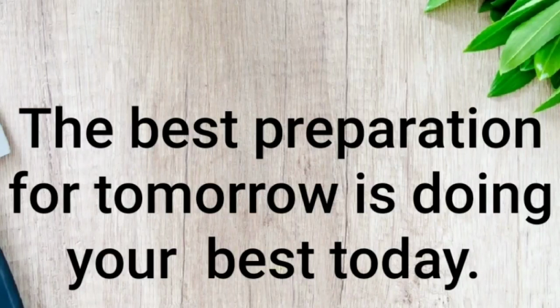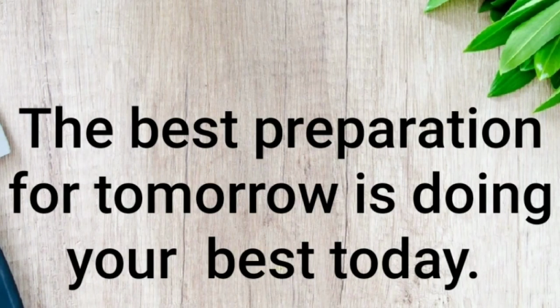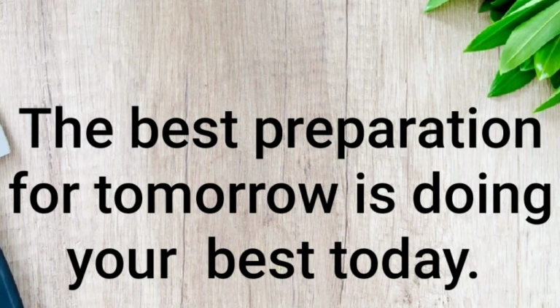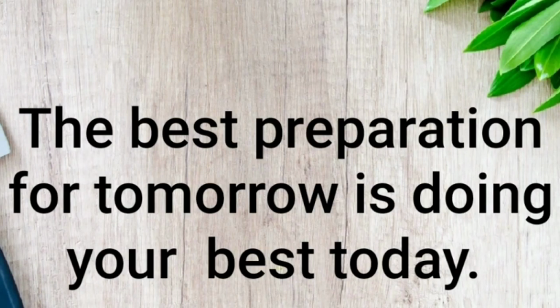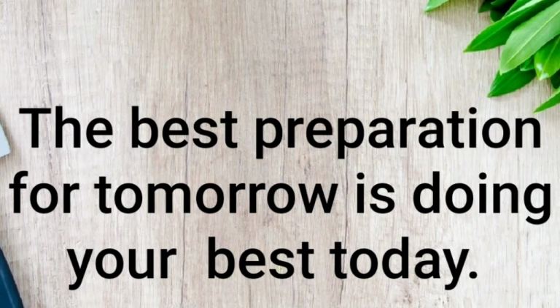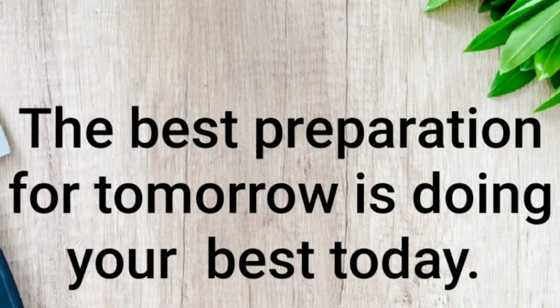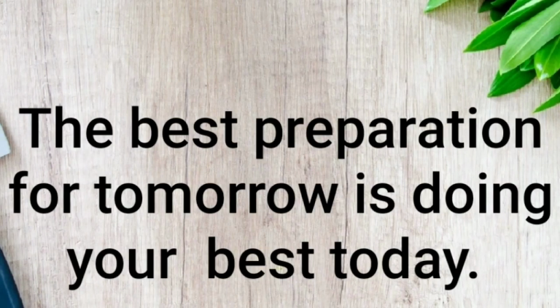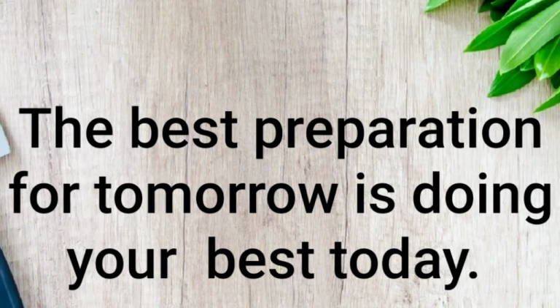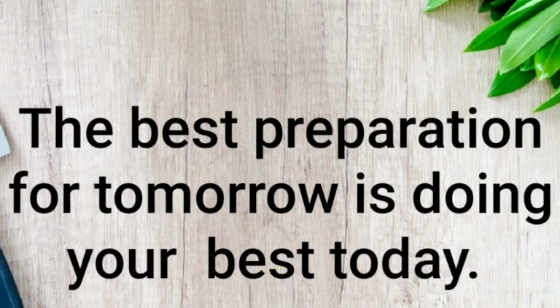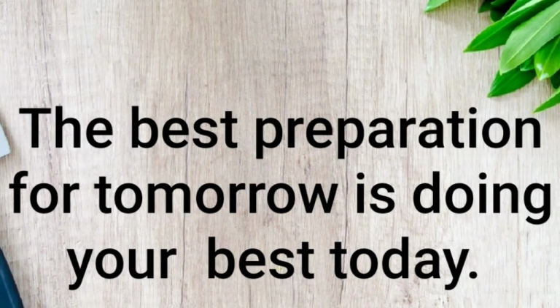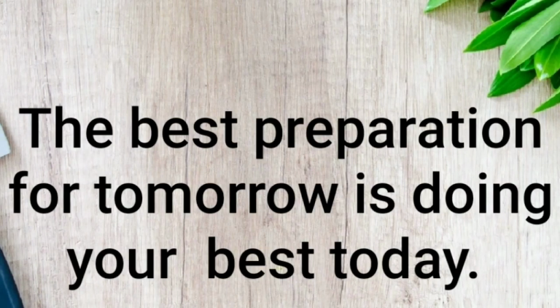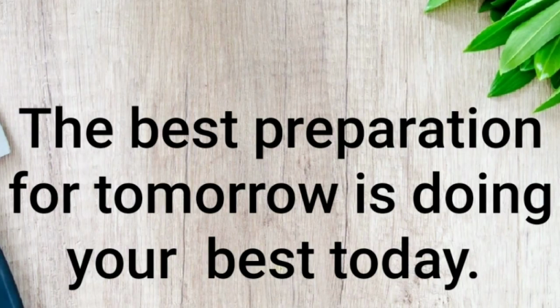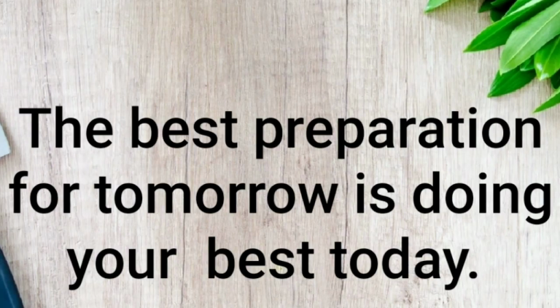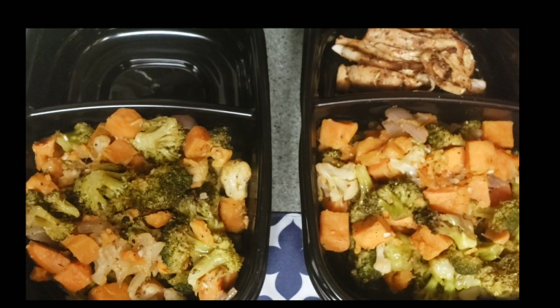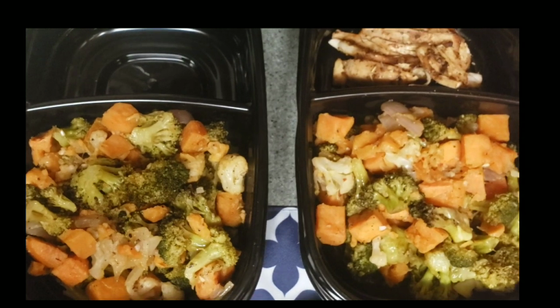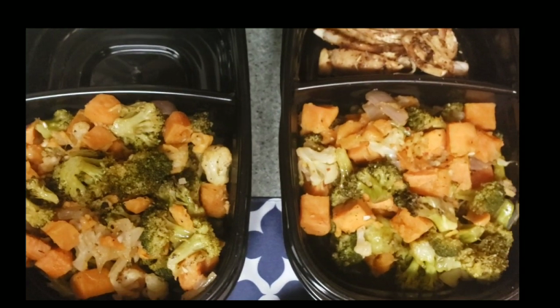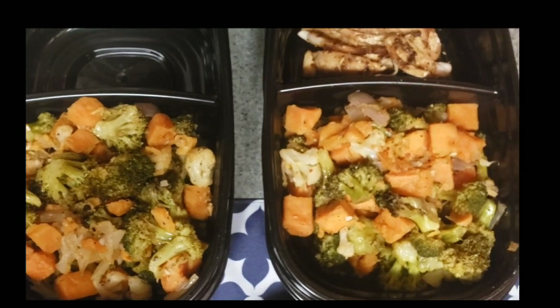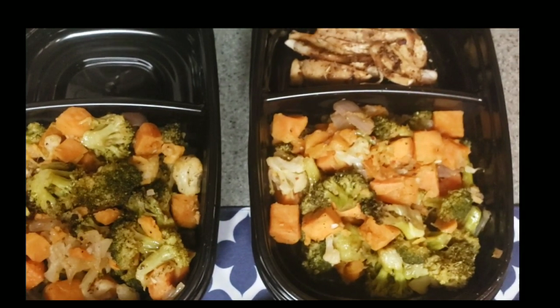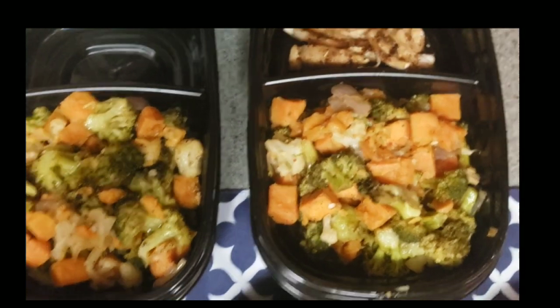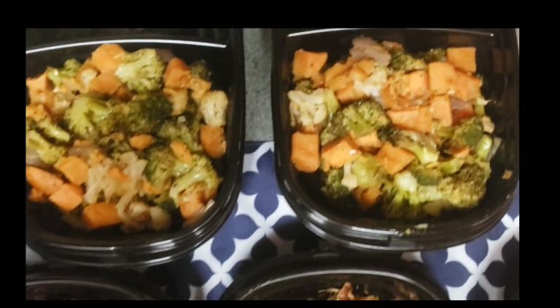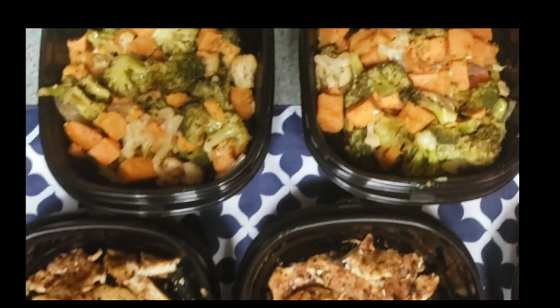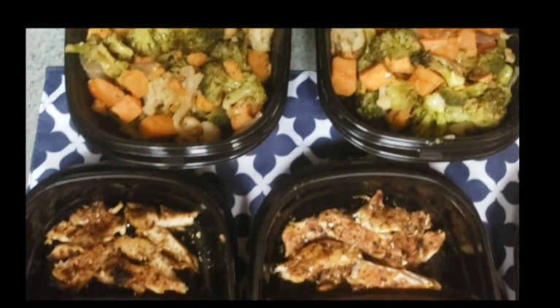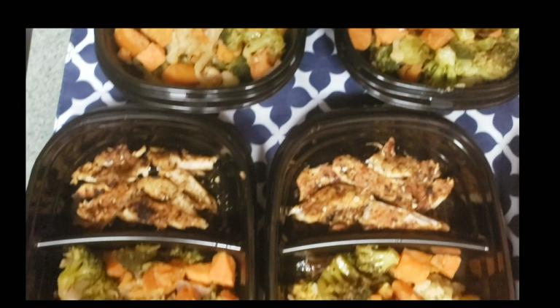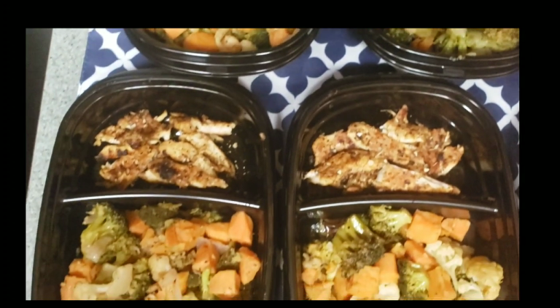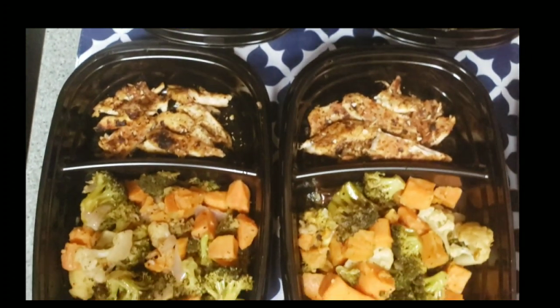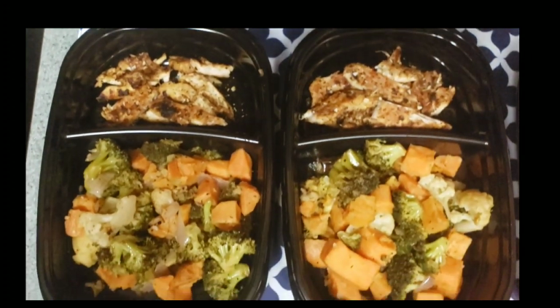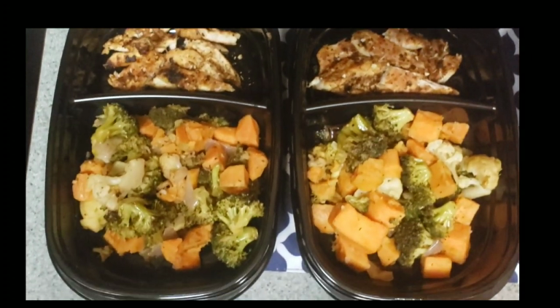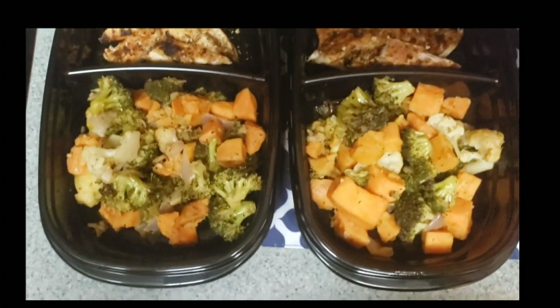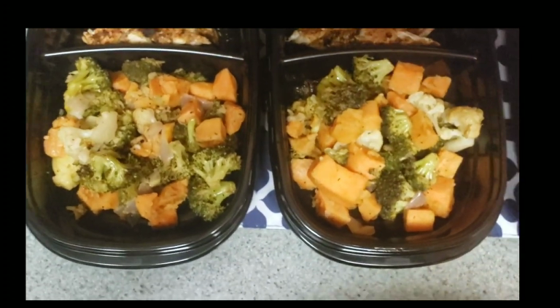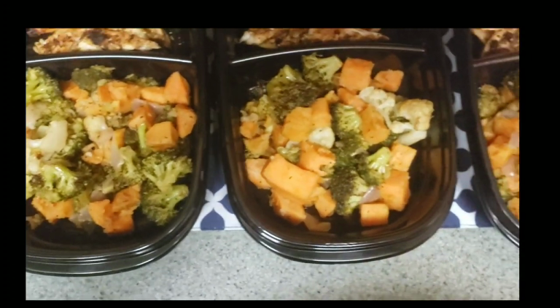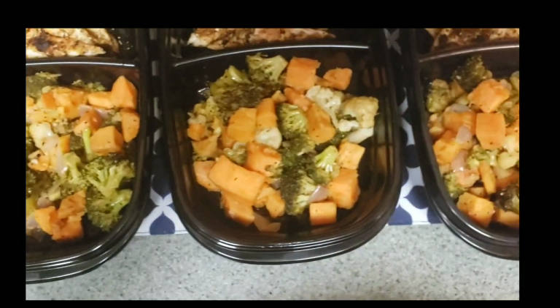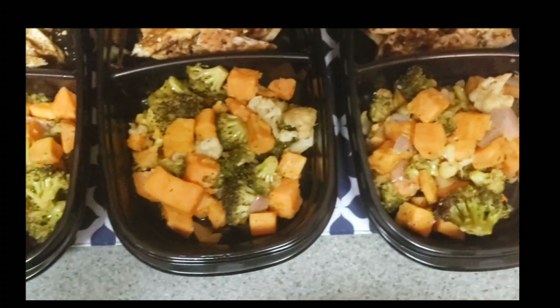The best preparation for tomorrow is doing your best today. Hi, this is Candy. If you would like to see how I made these chicken breasts and roasted vegetables, please stay tuned. Thank you for watching.